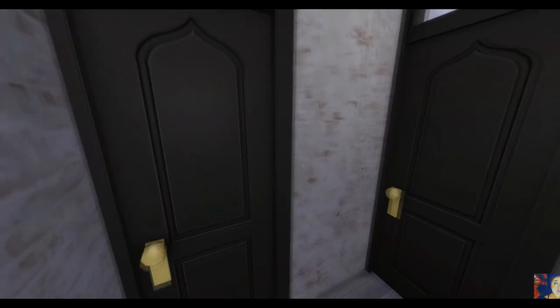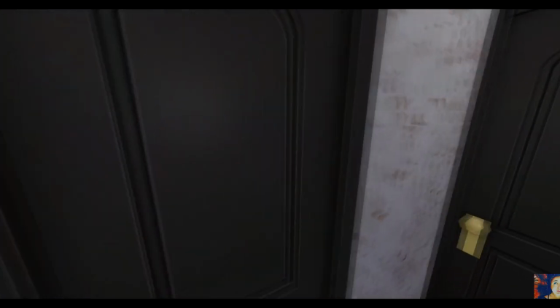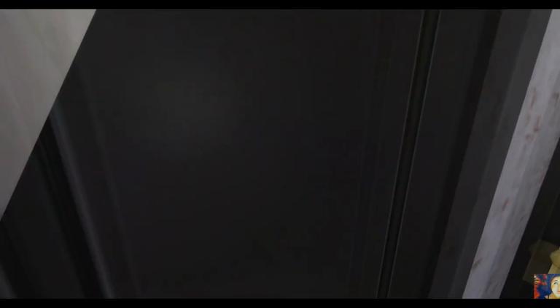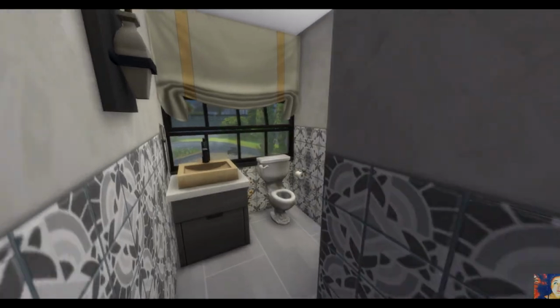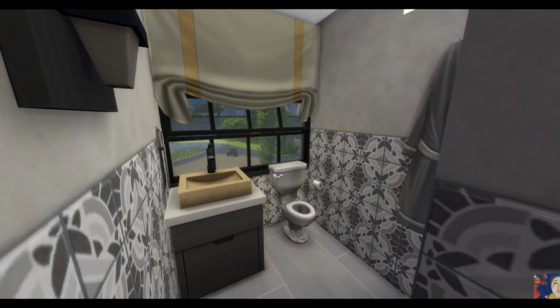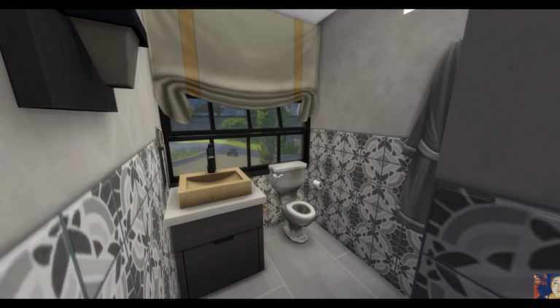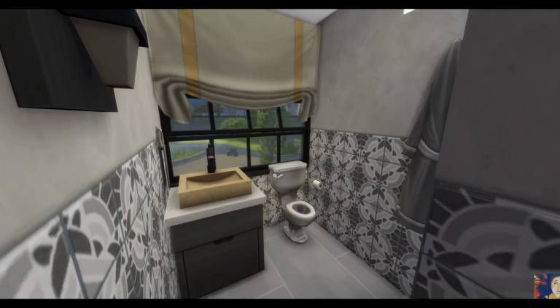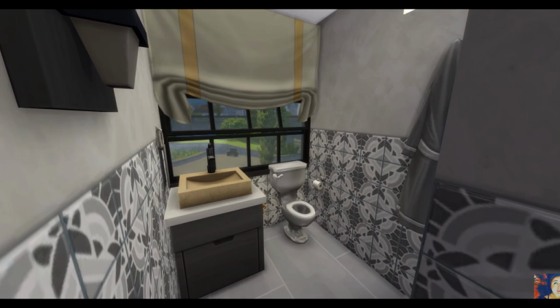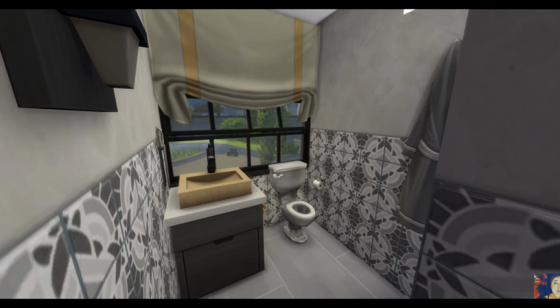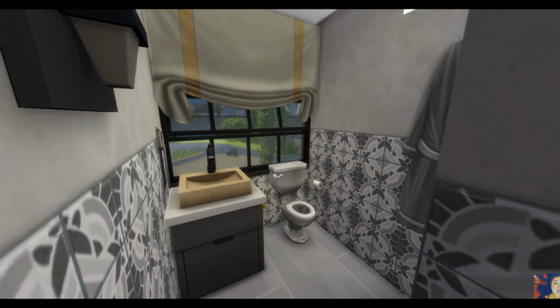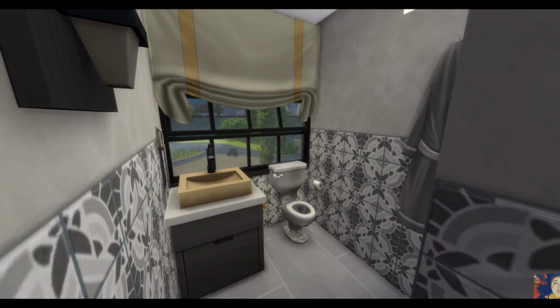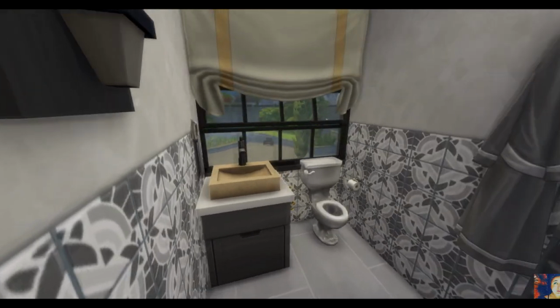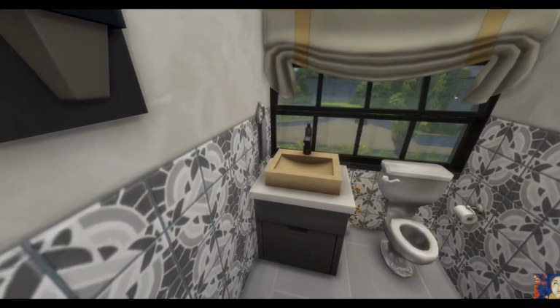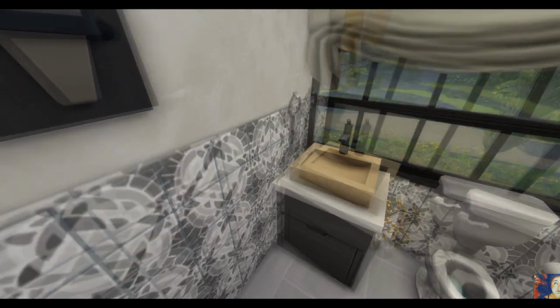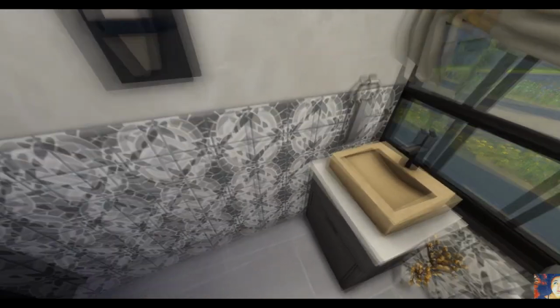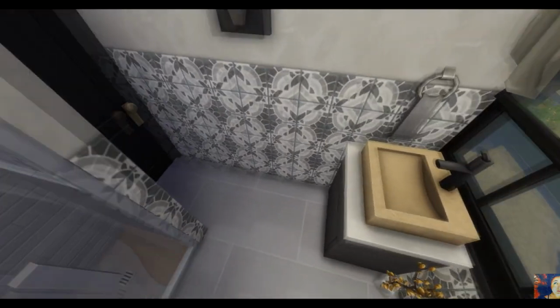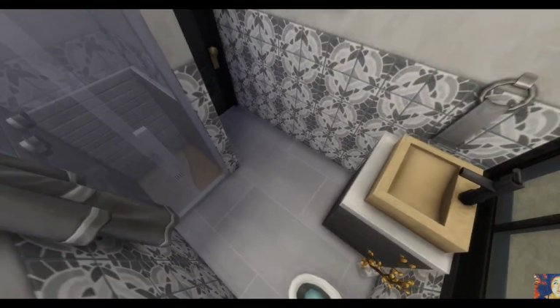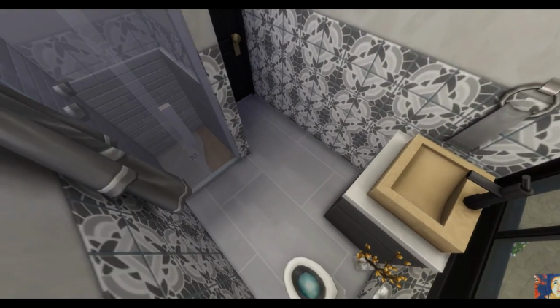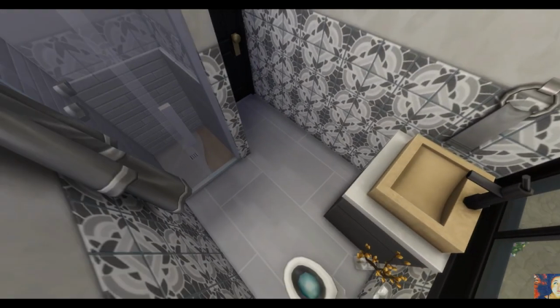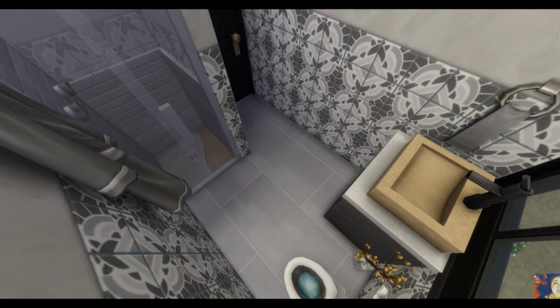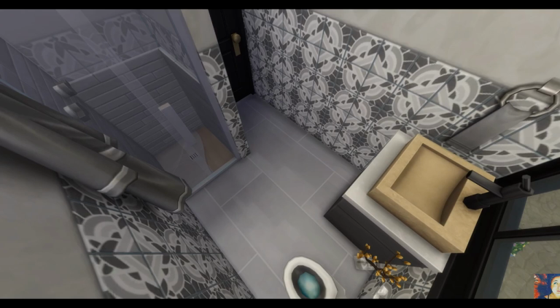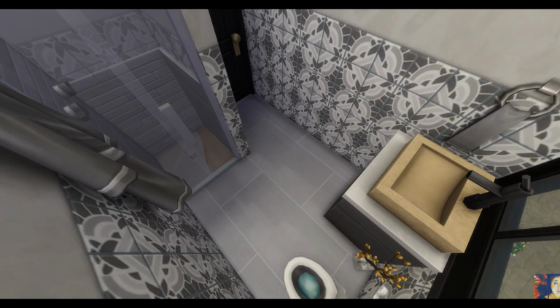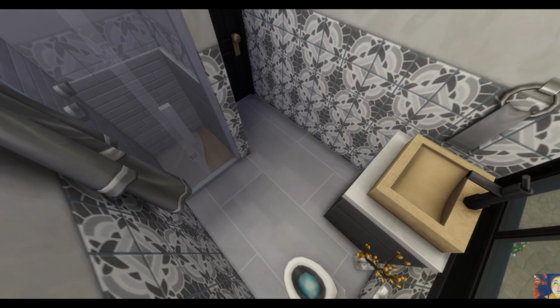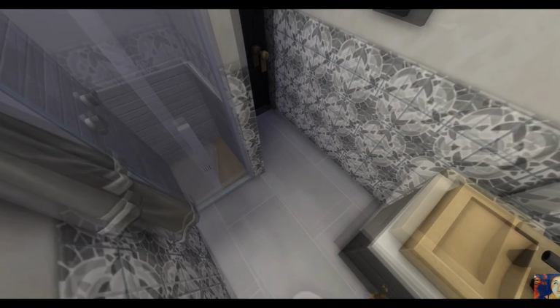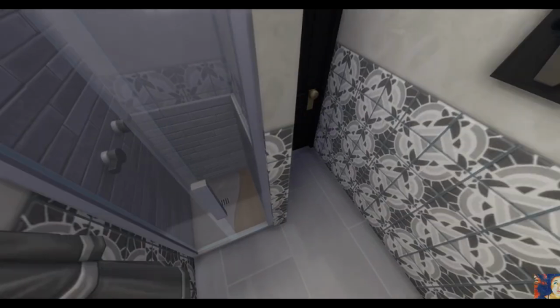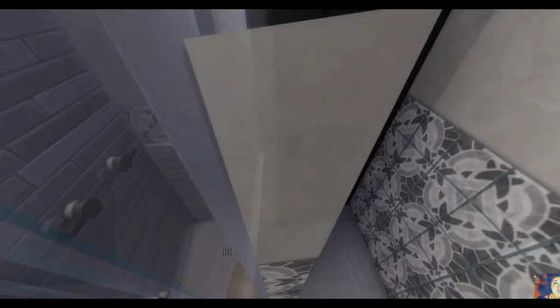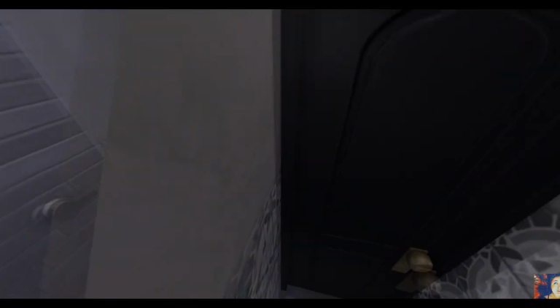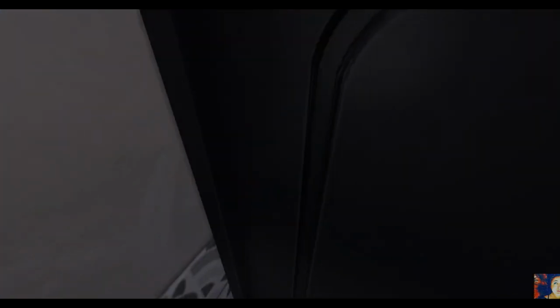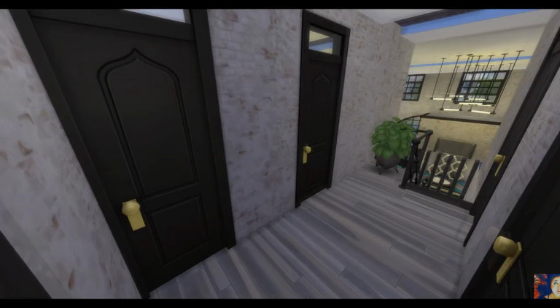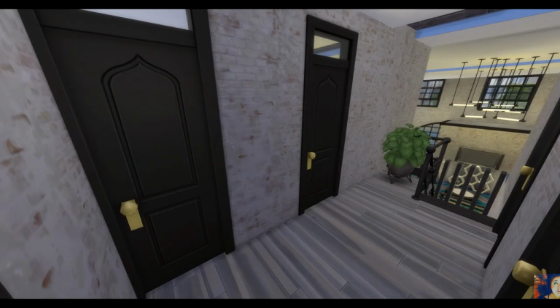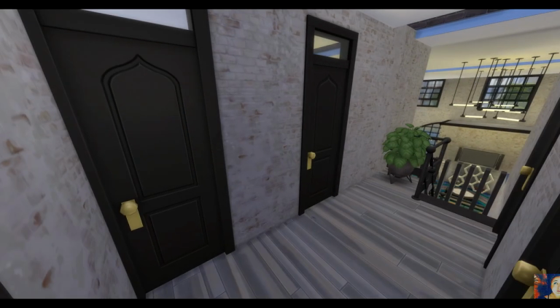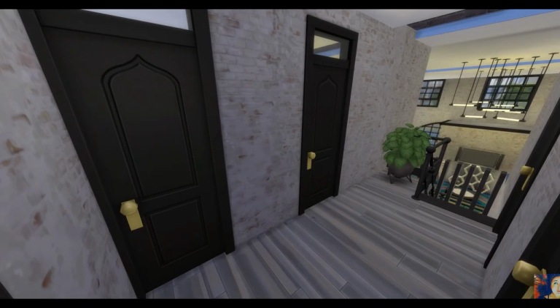Nous avons deux salles d'eau dans cette maison : une au rez-de-chaussée et une petite ici à l'étage avec juste une douche, des toilettes et un lavabo. La baignoire pour le confort se trouve au rez-de-chaussée.